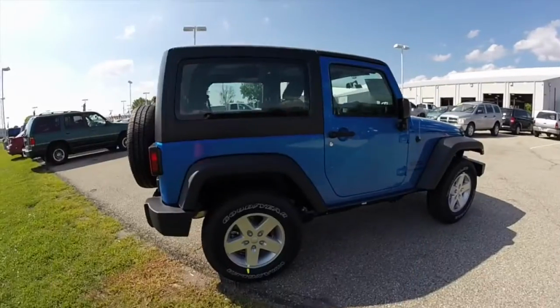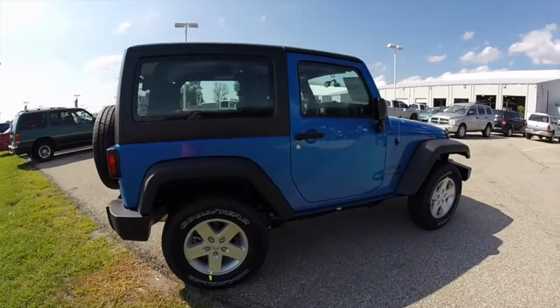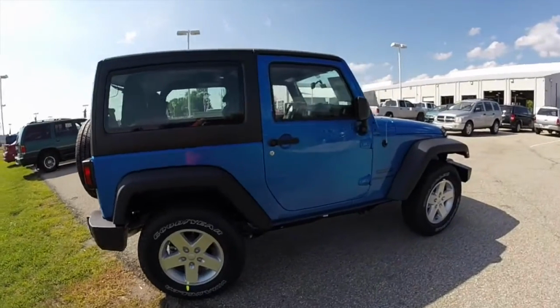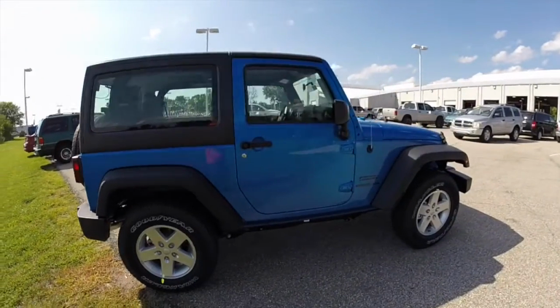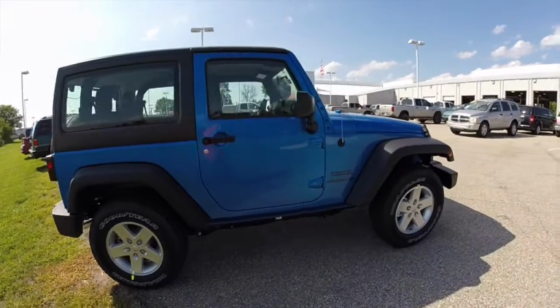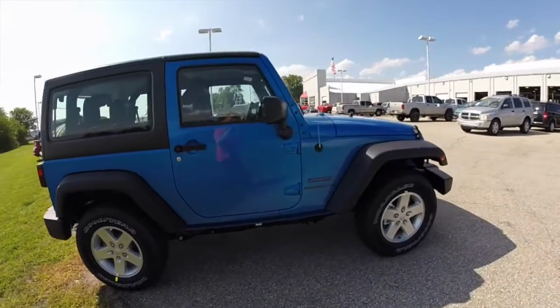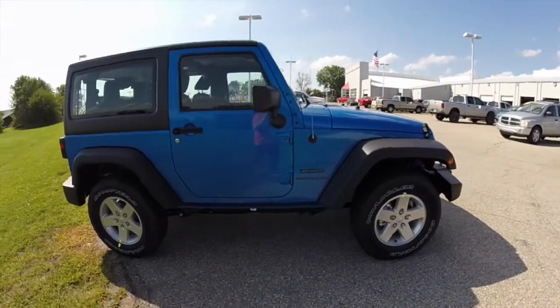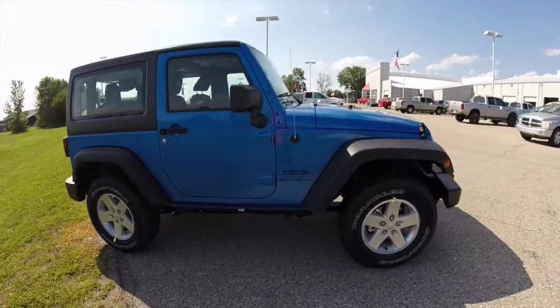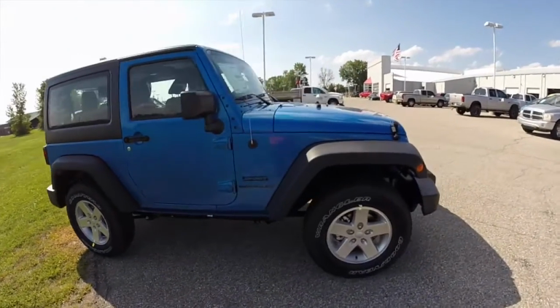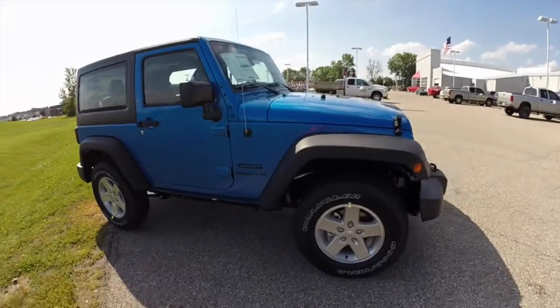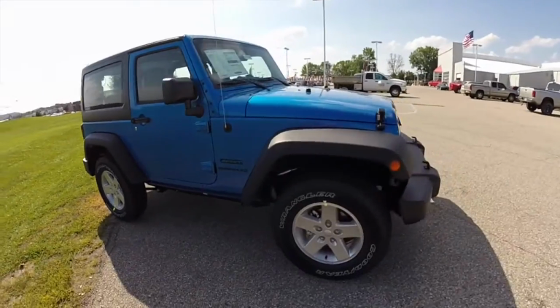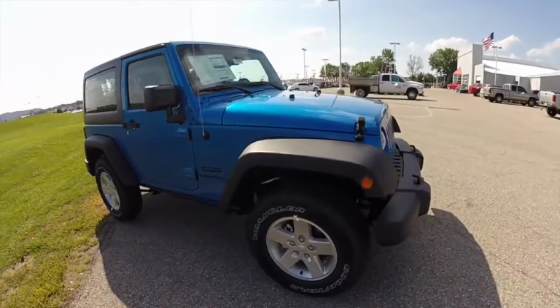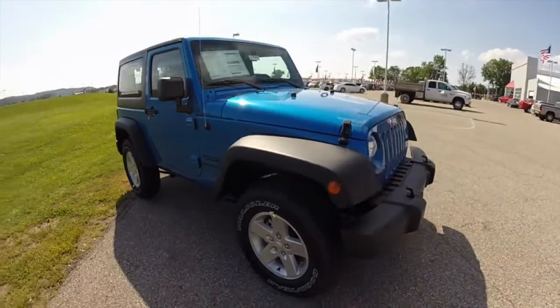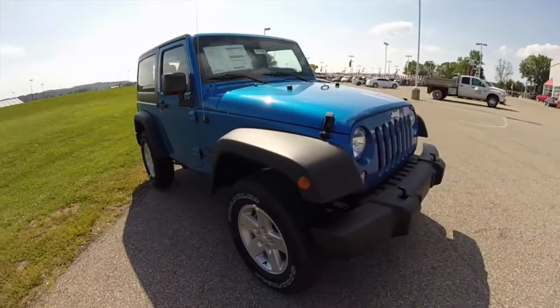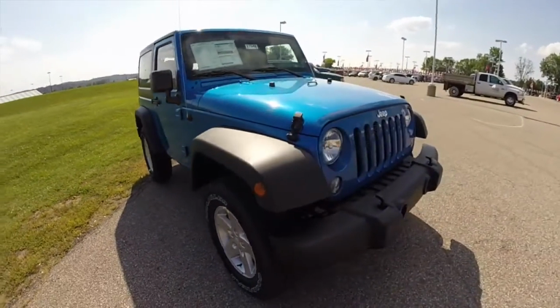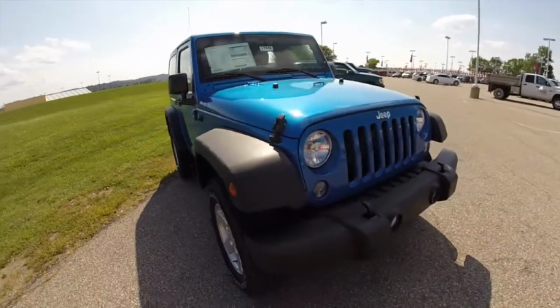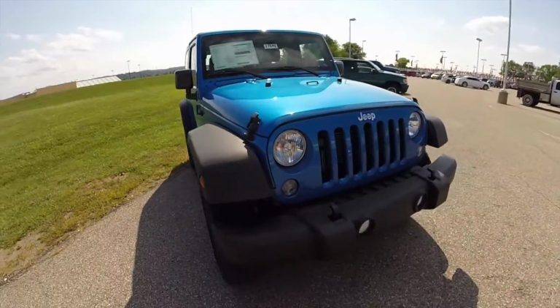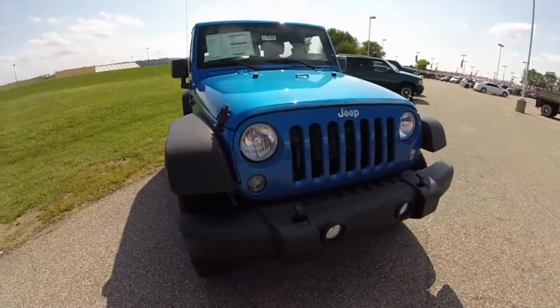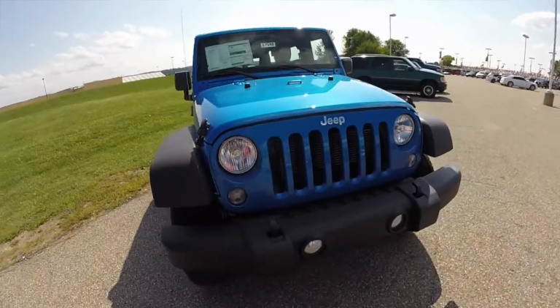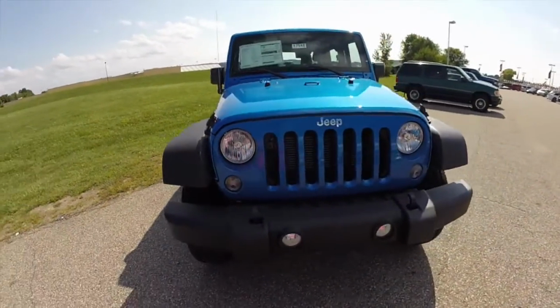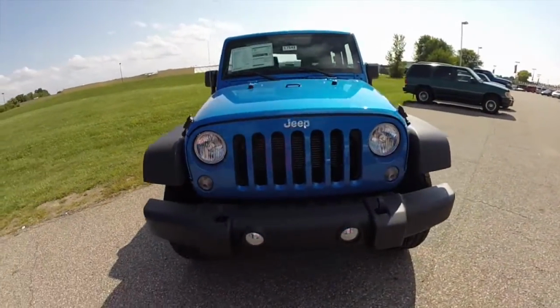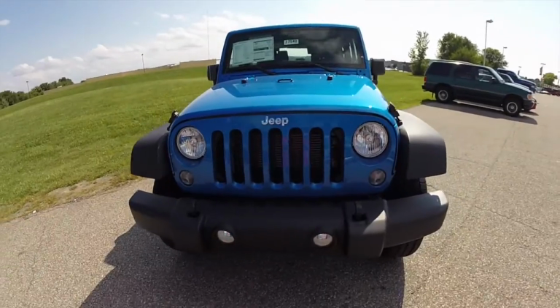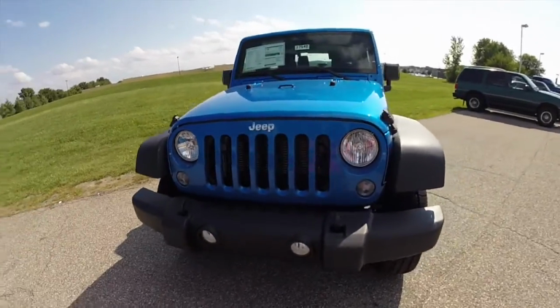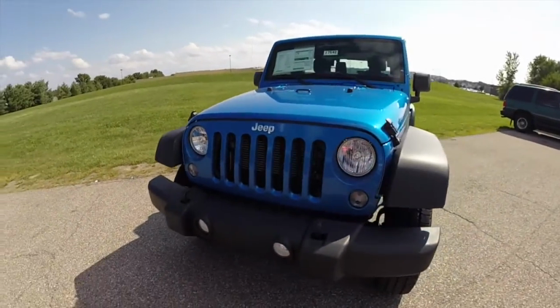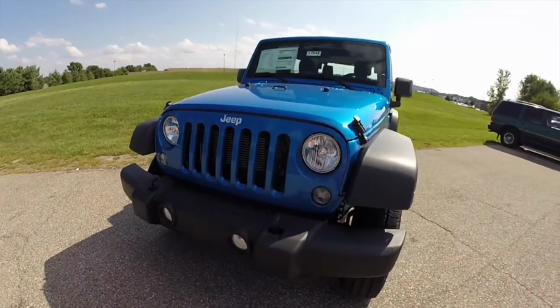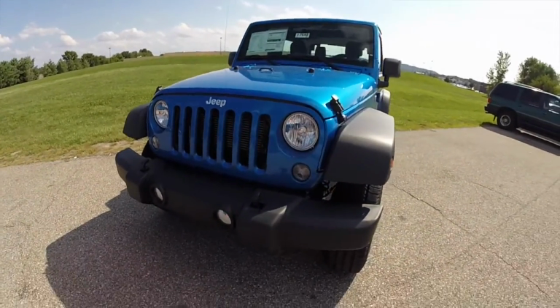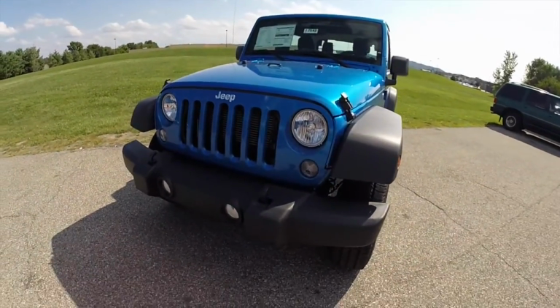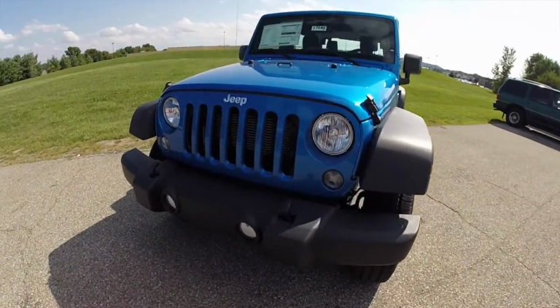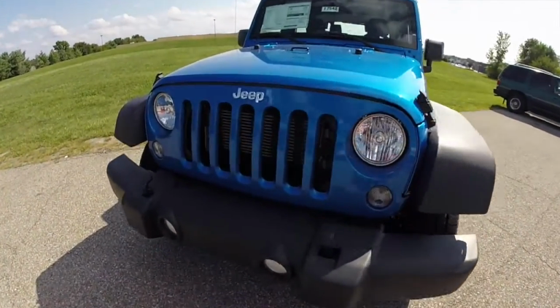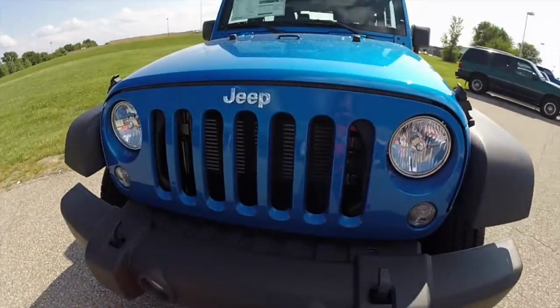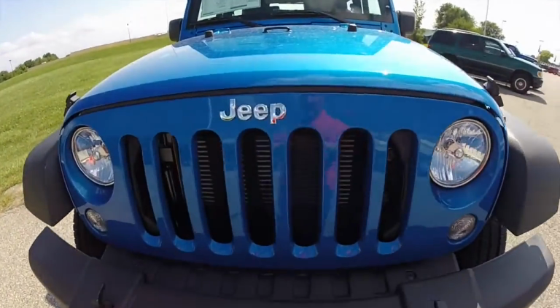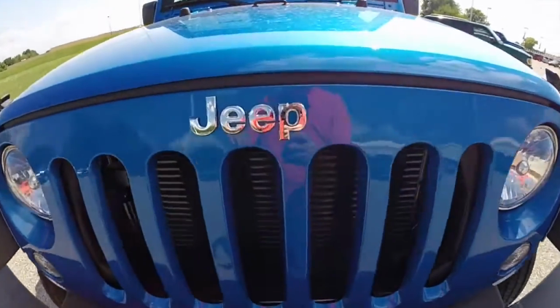This does conclude our quick walk around look at this 2015 Jeep Wrangler Sport. If you have any questions or would like to see this vehicle, please contact our showroom. One of our friendly sales staff will be more than happy to answer any questions you may have. Thanks for watching.